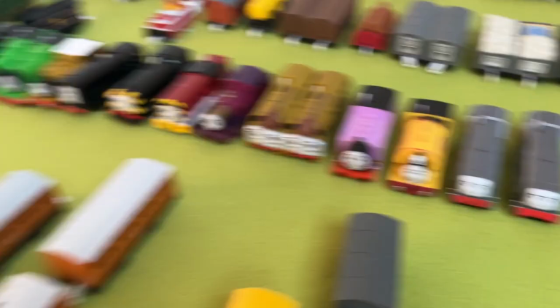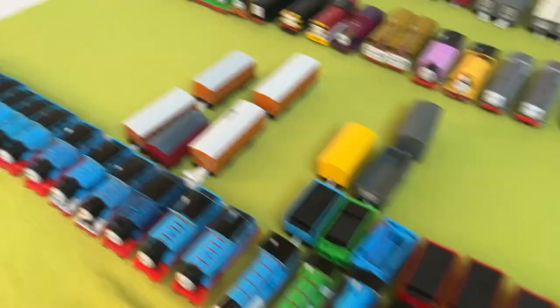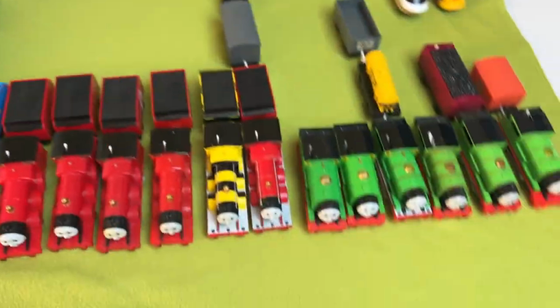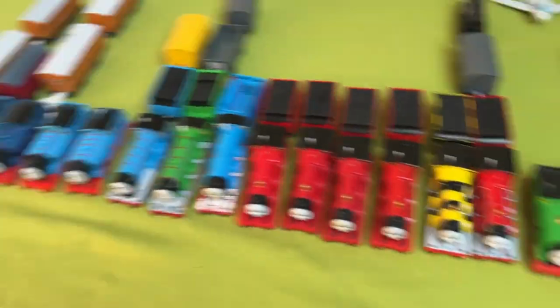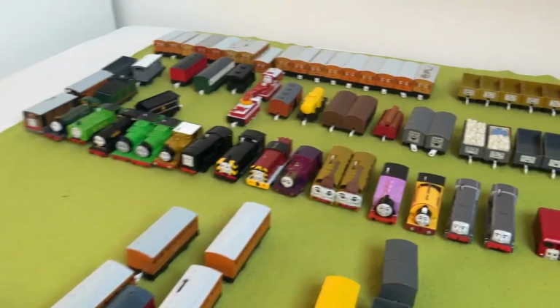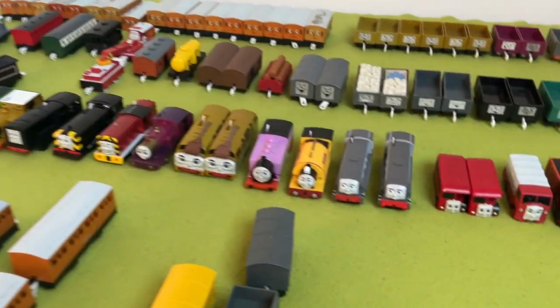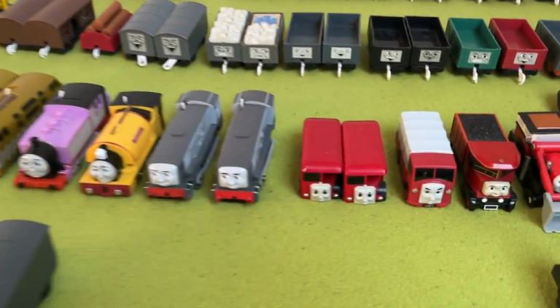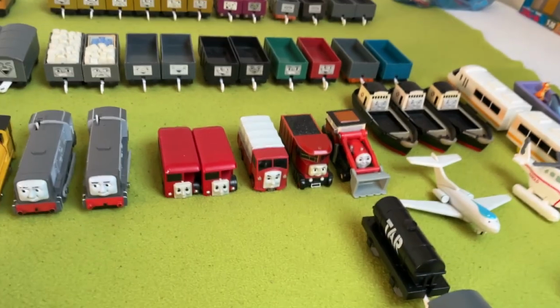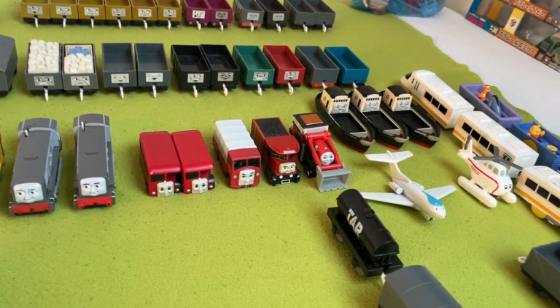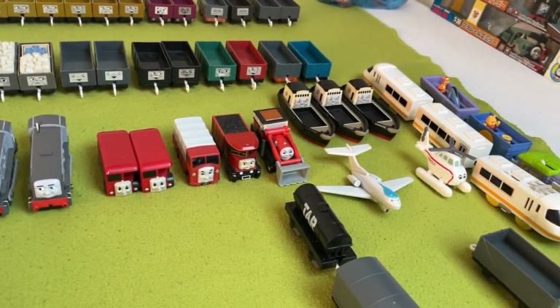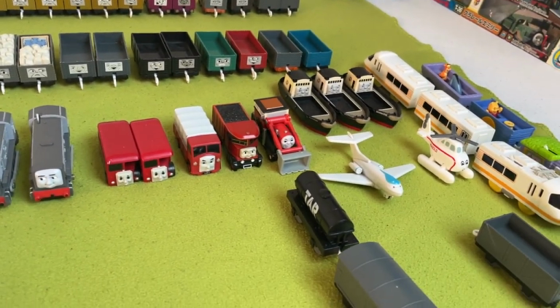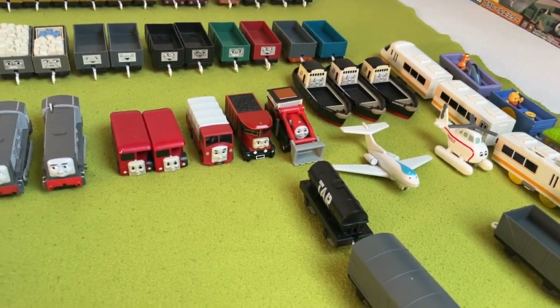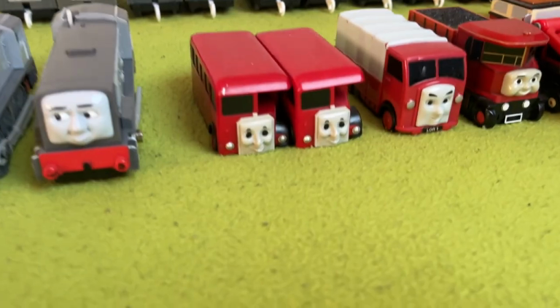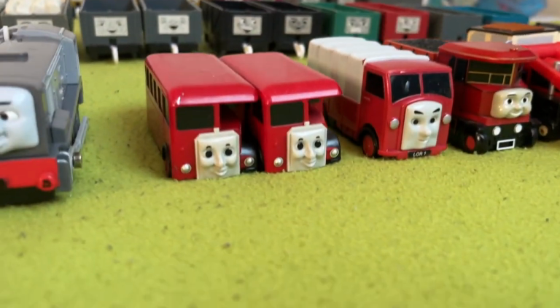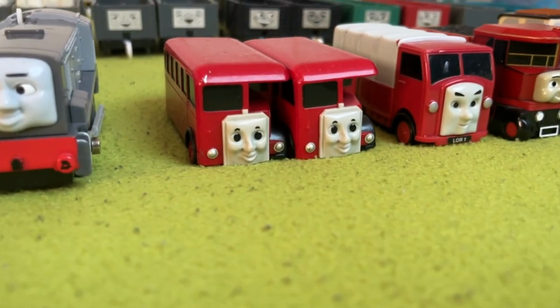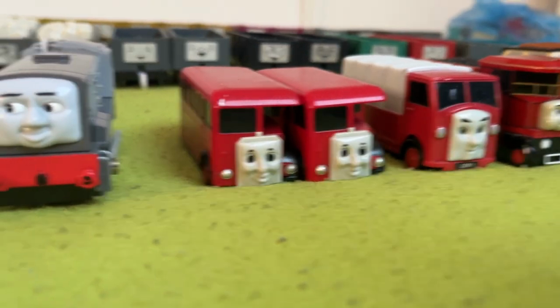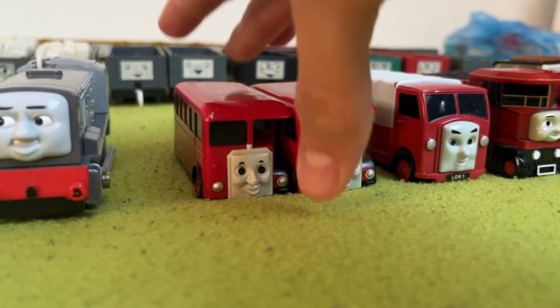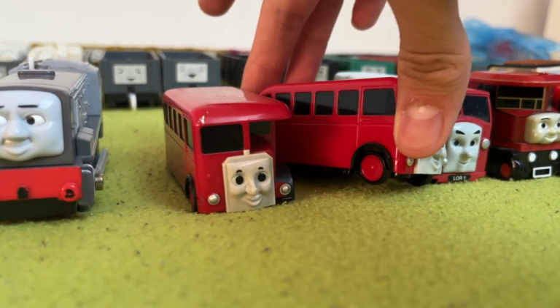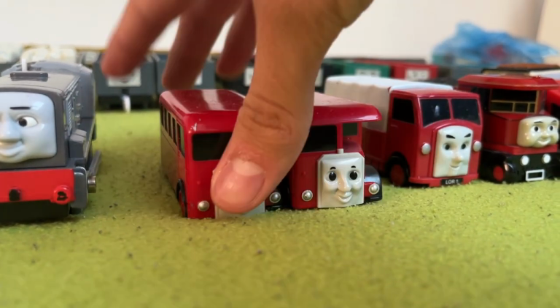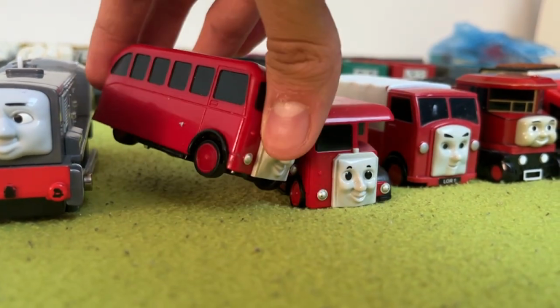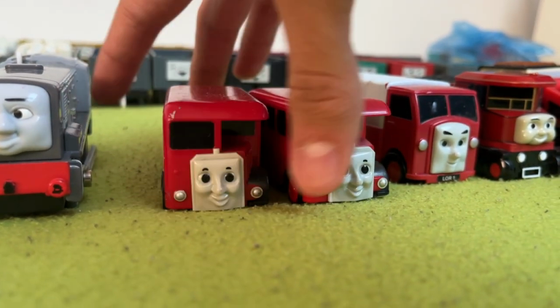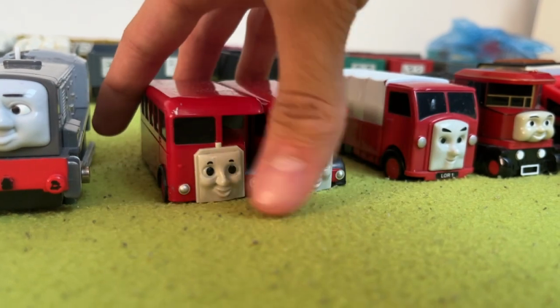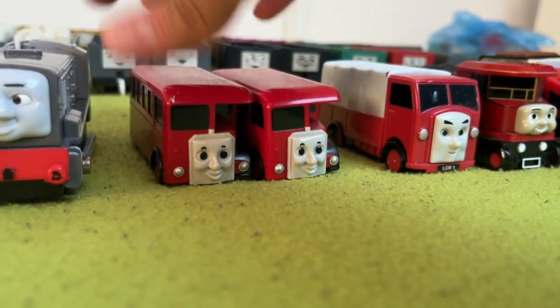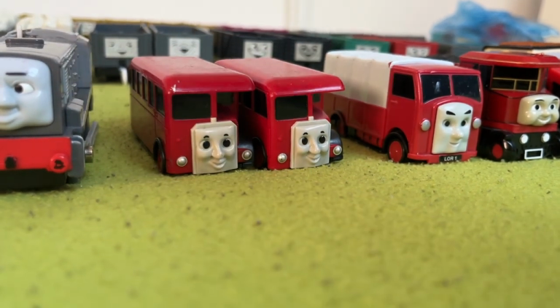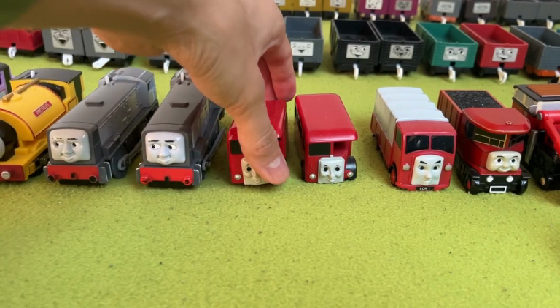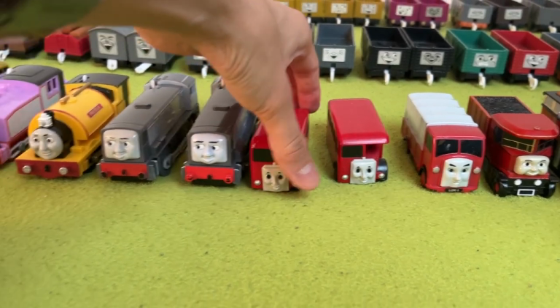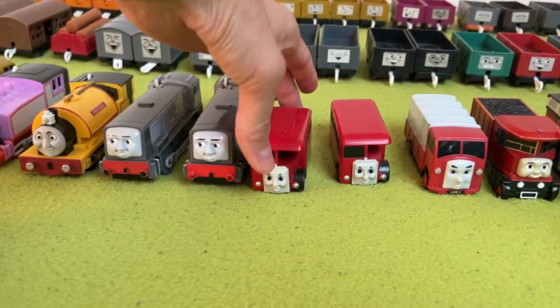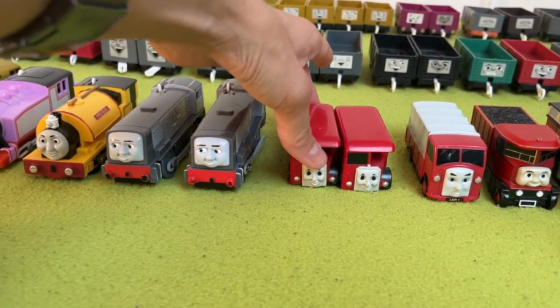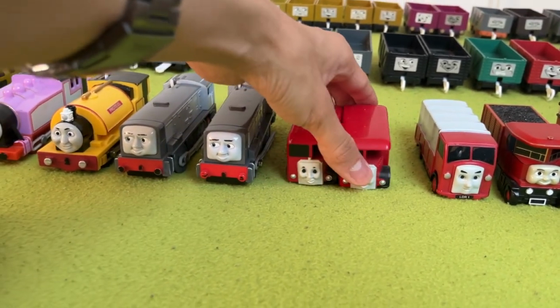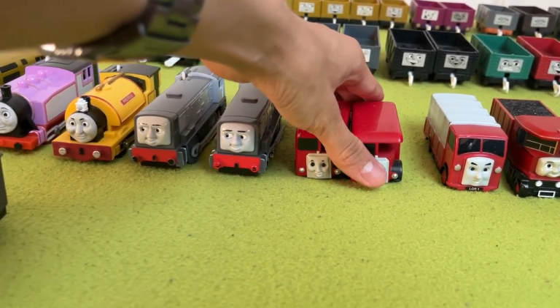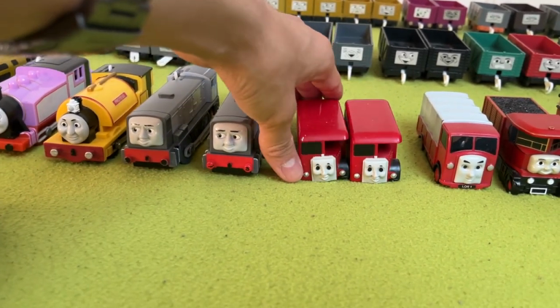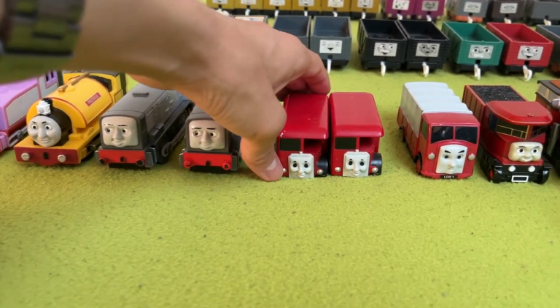Well, that was all the engines. Next up, we have some non-rail vehicles. I have two Berties — Bertie is cool, very small, which is good for proportions.